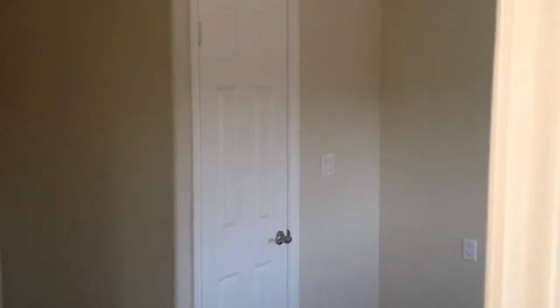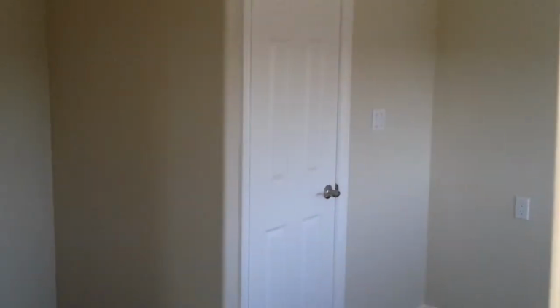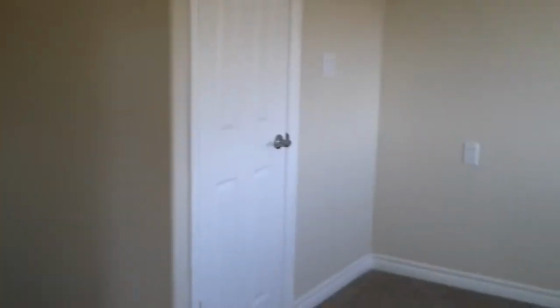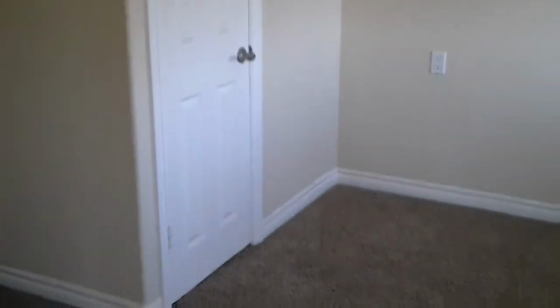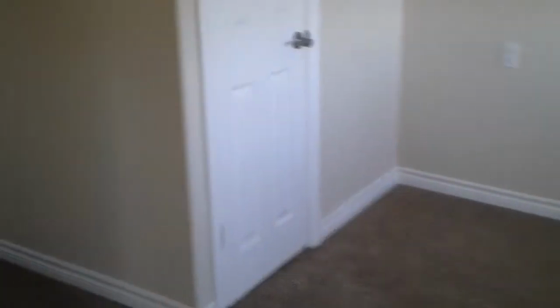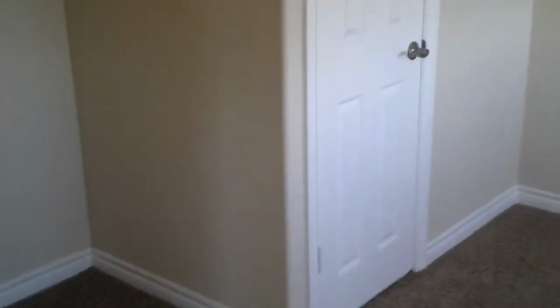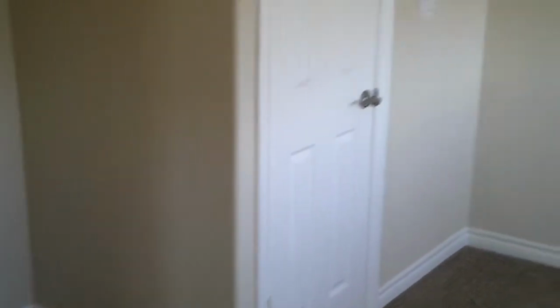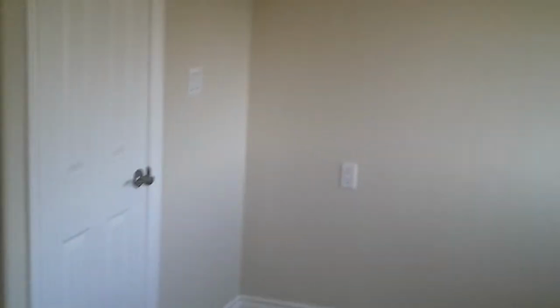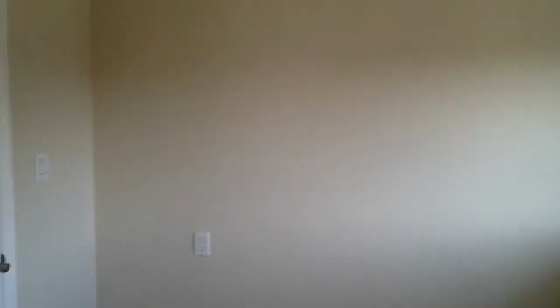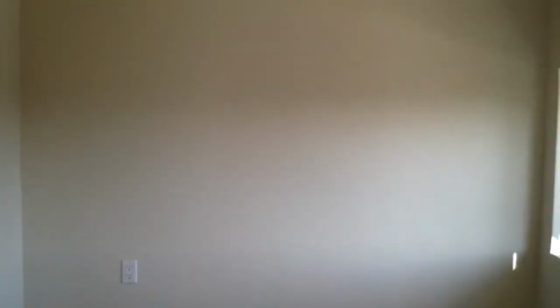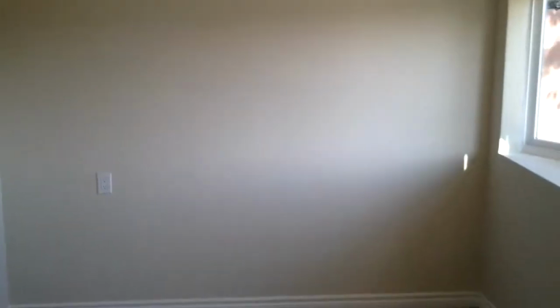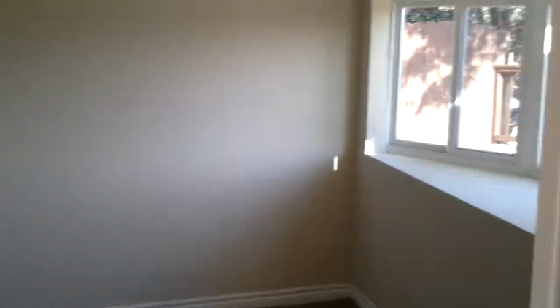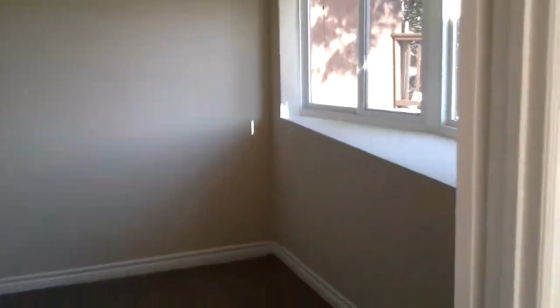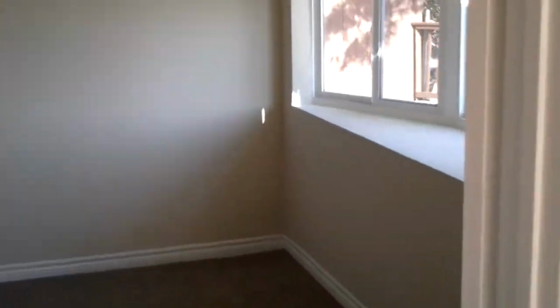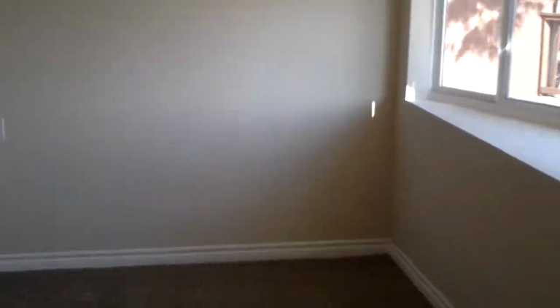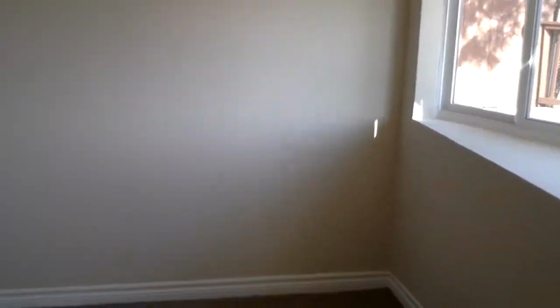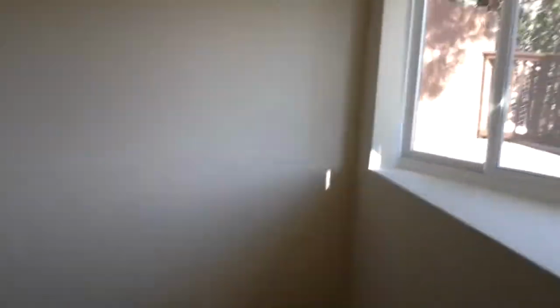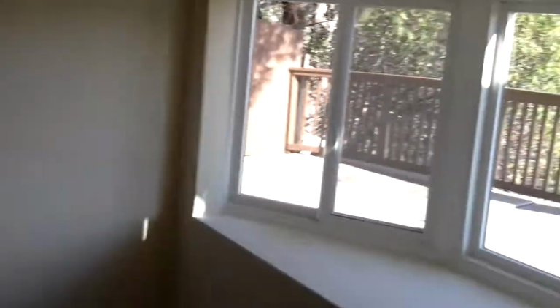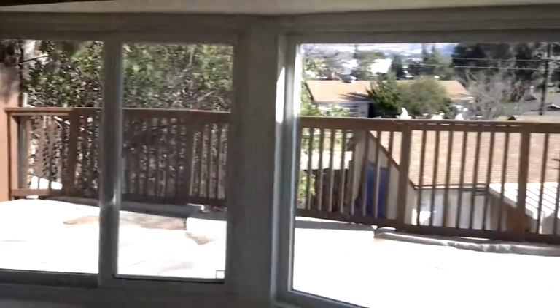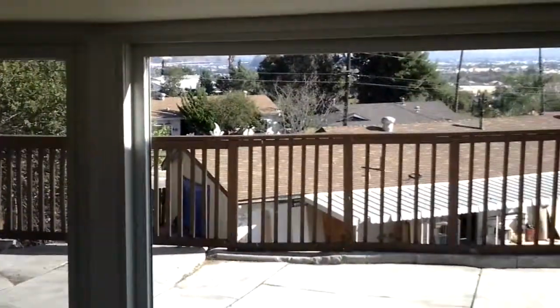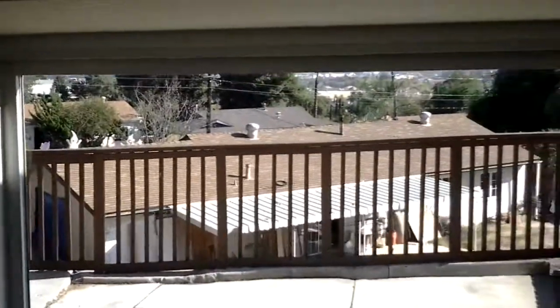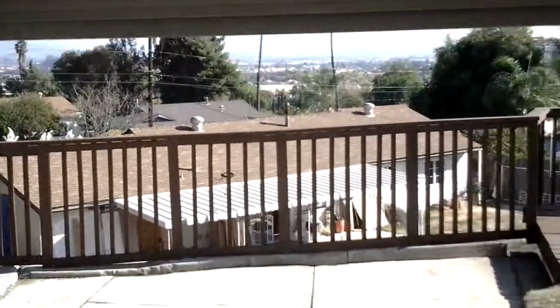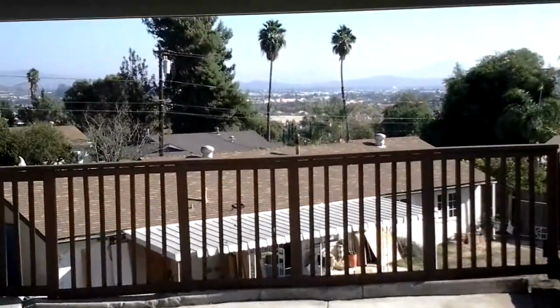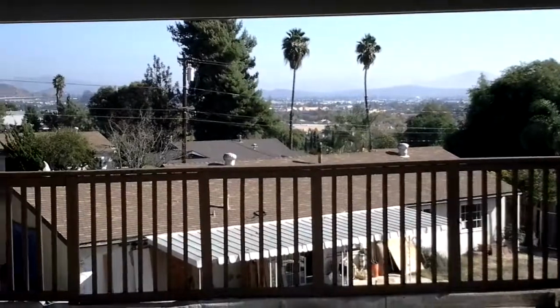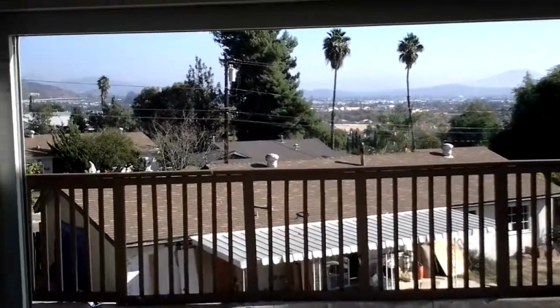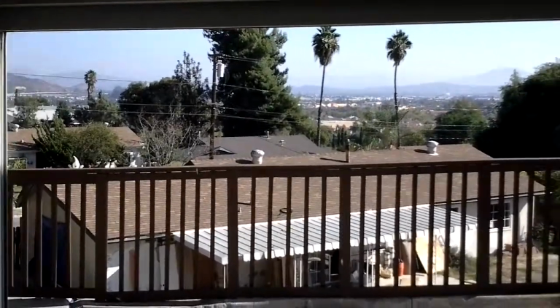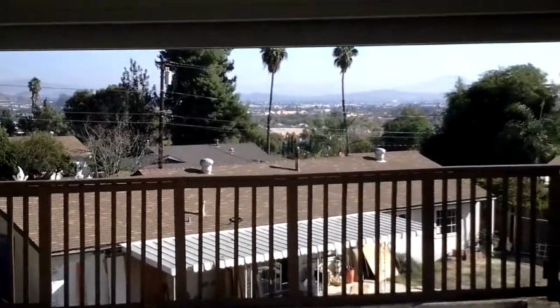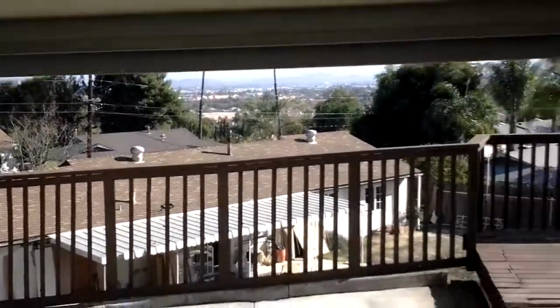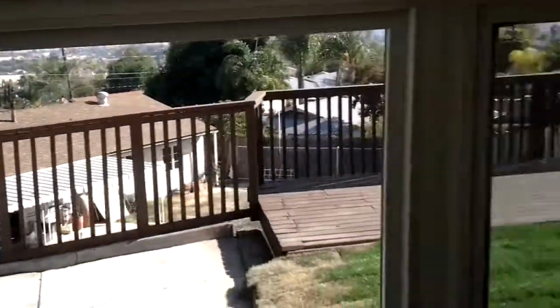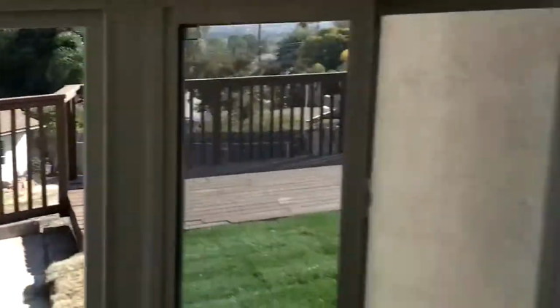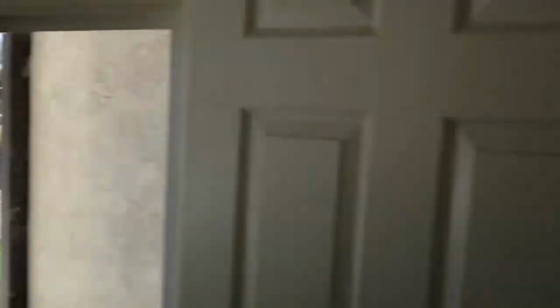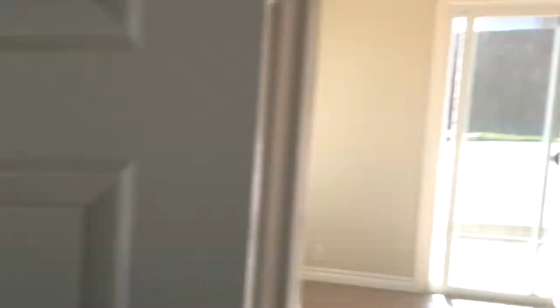It could be used for a fourth bedroom or for office space. It would be nice to have some office space here and be able to look out at that view. Not bad for an office or bedroom.